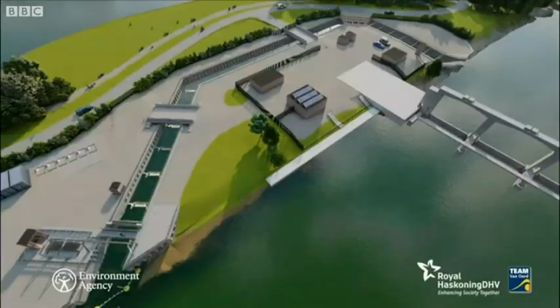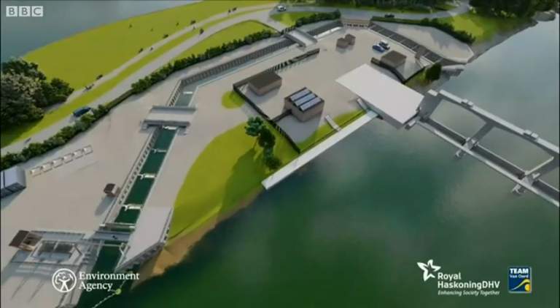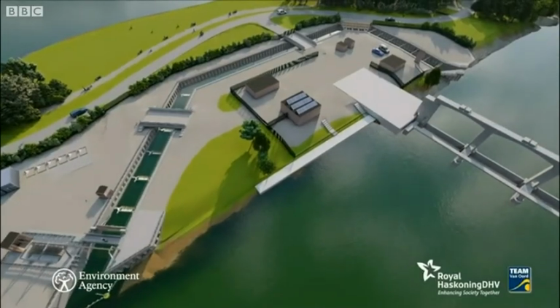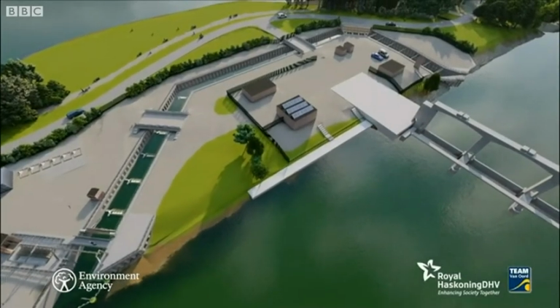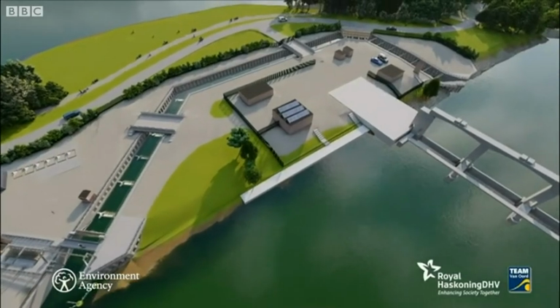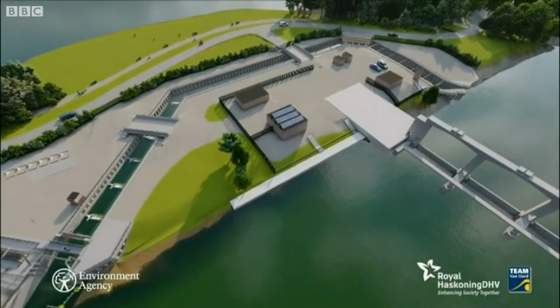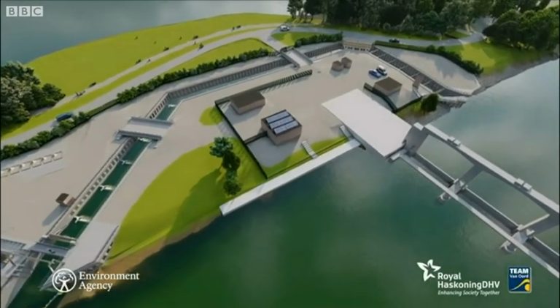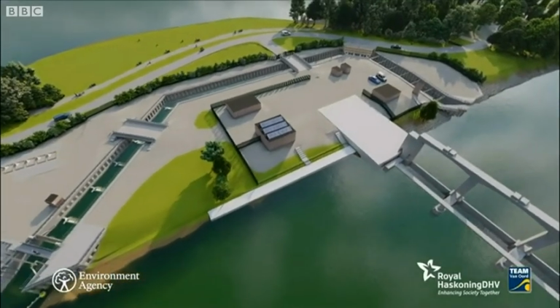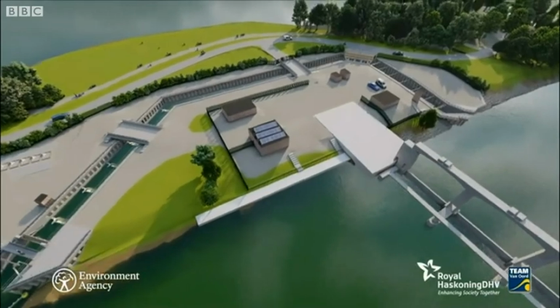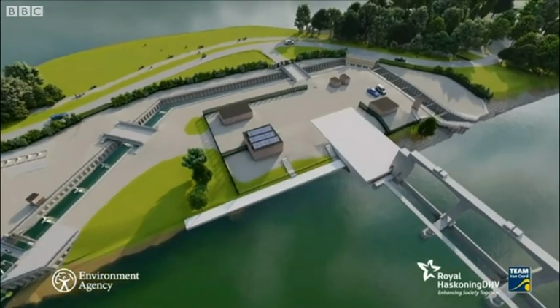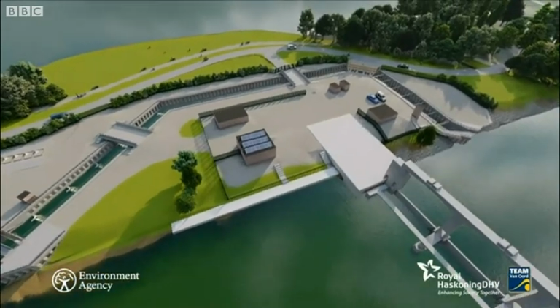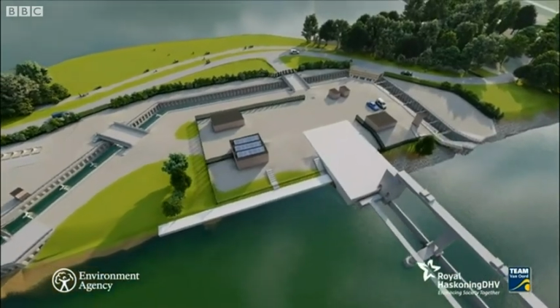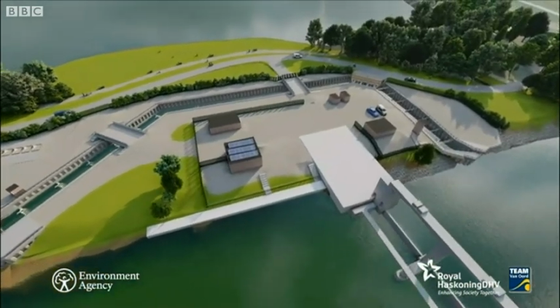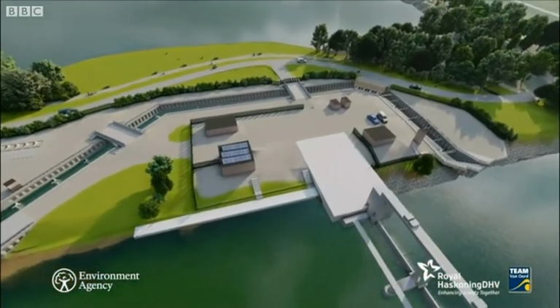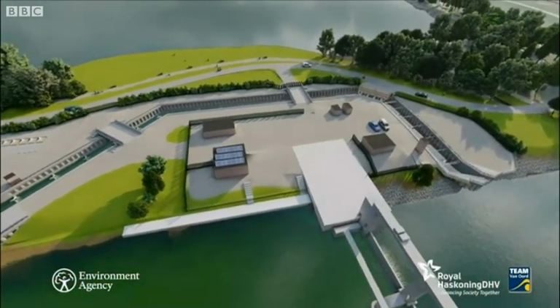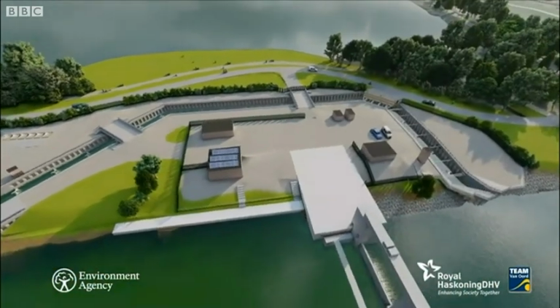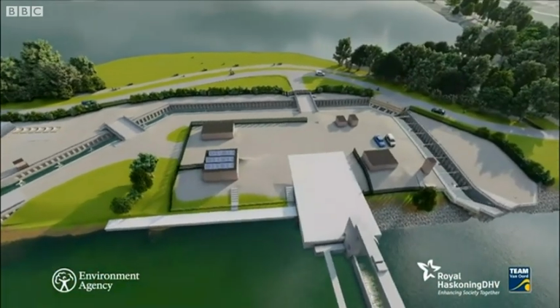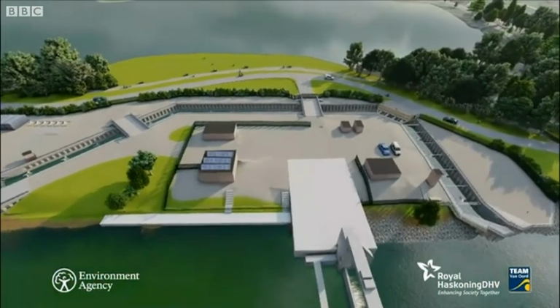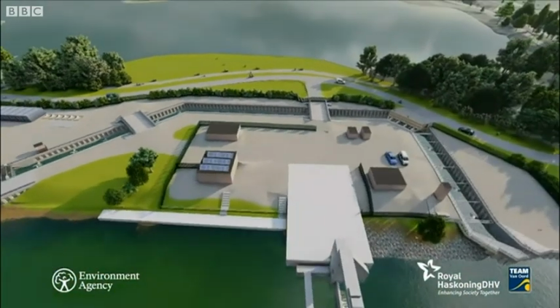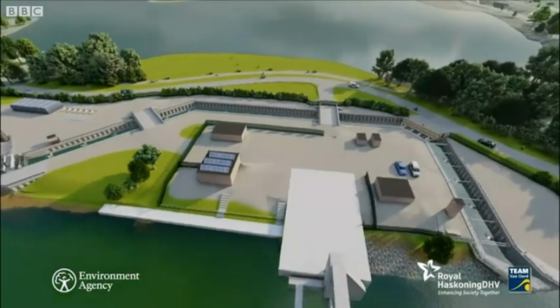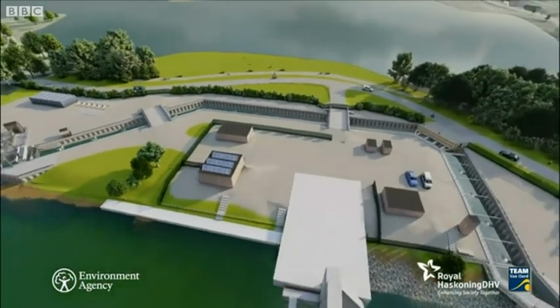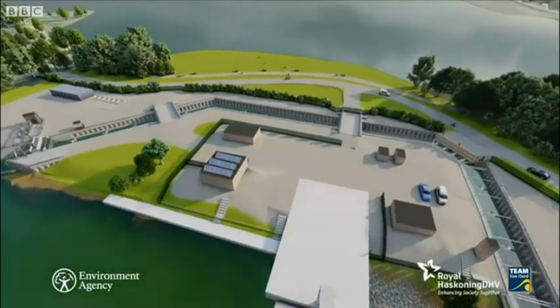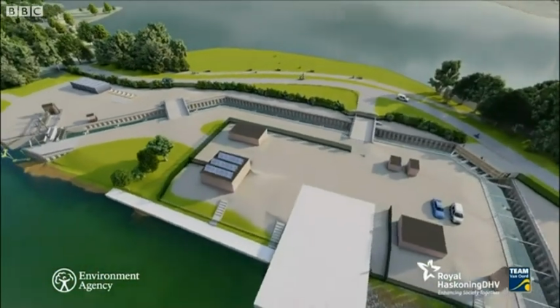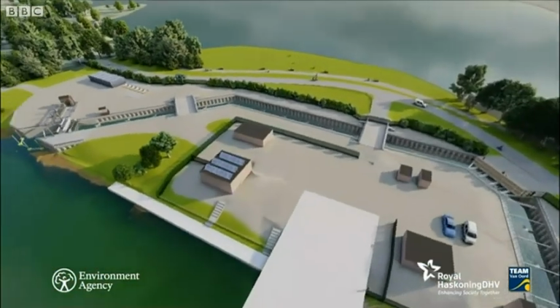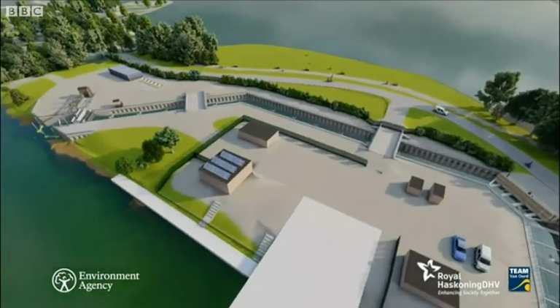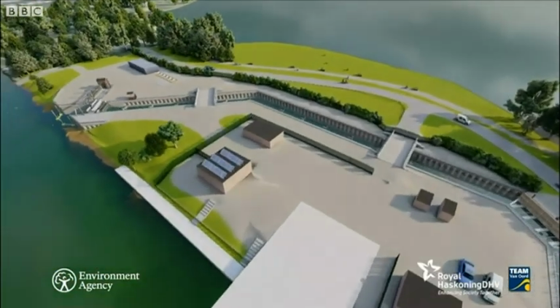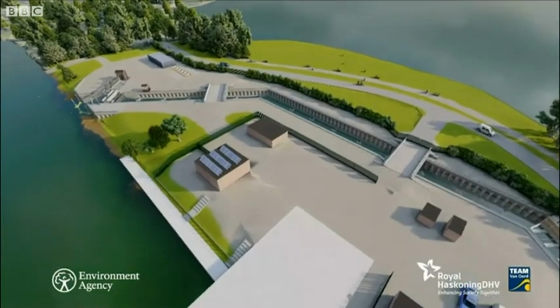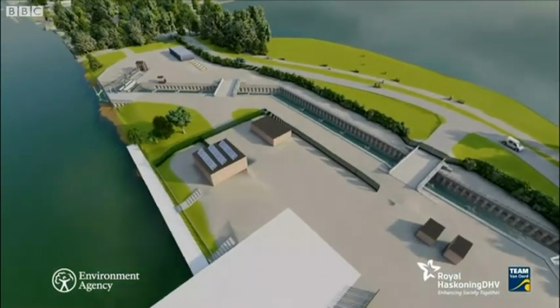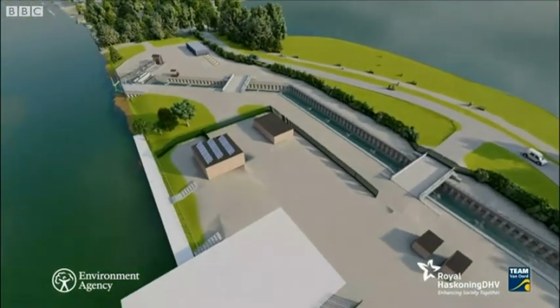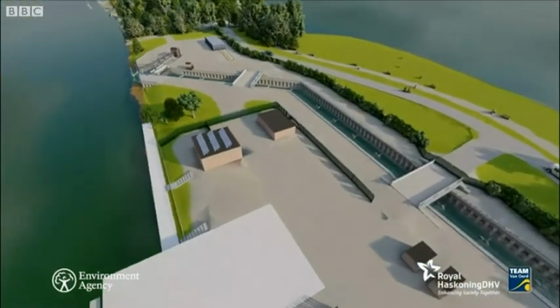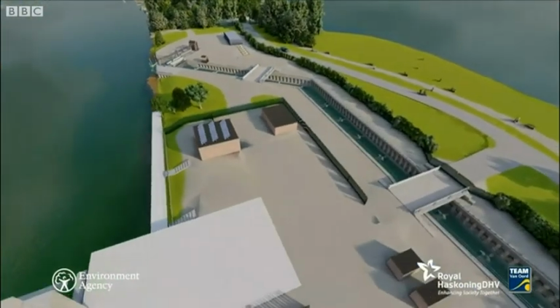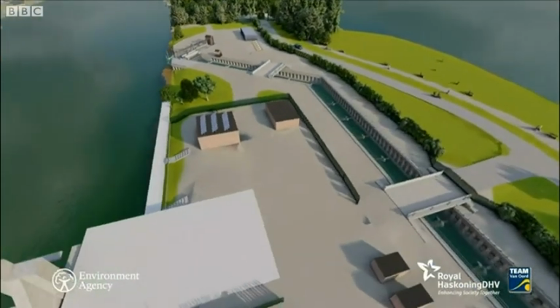The project is costing around 8 million pounds, but will open up 250 miles of river for all fish. Each species has its own story to tell.